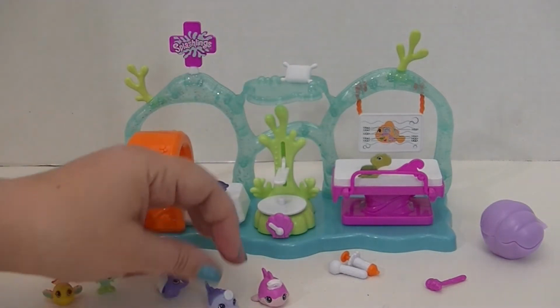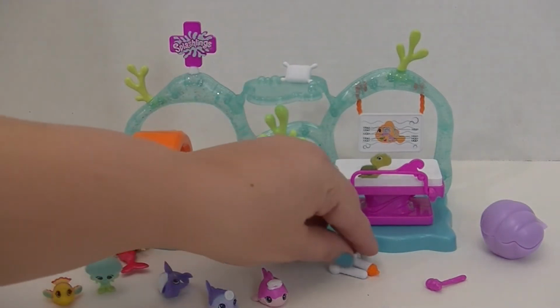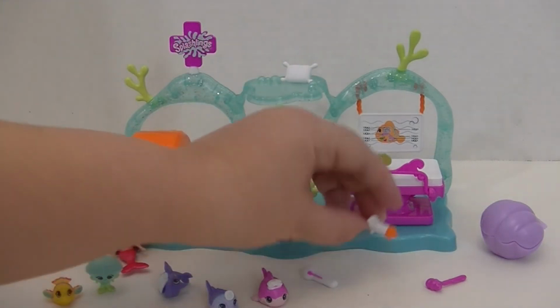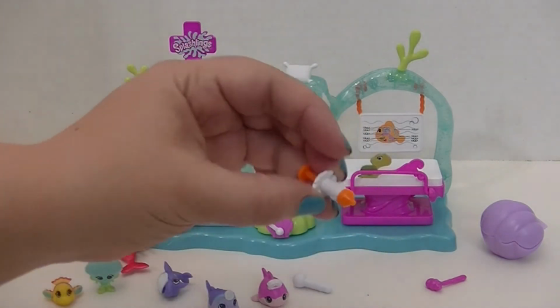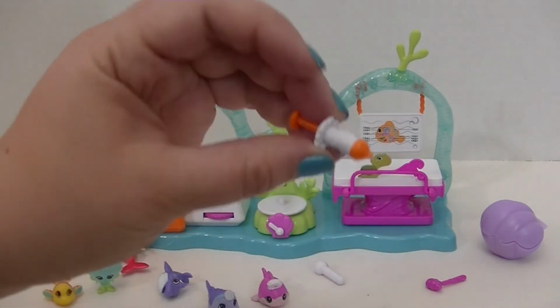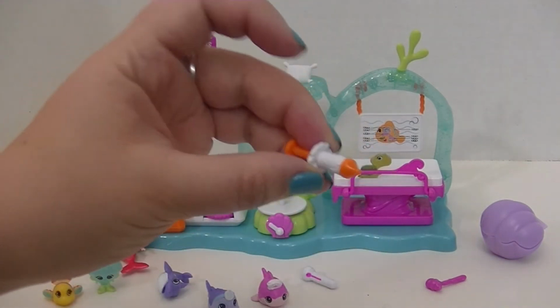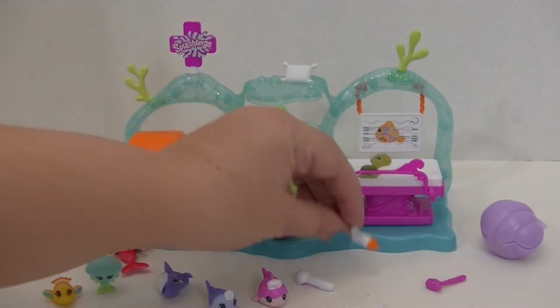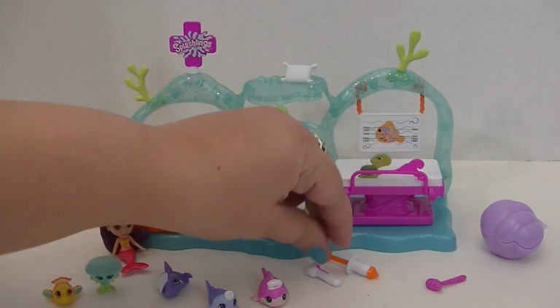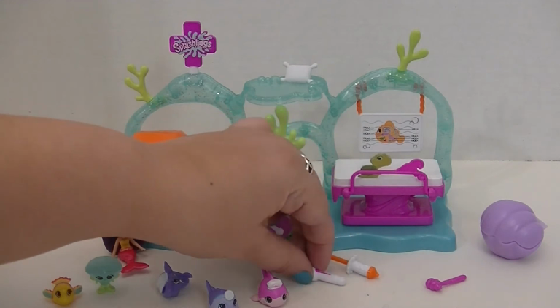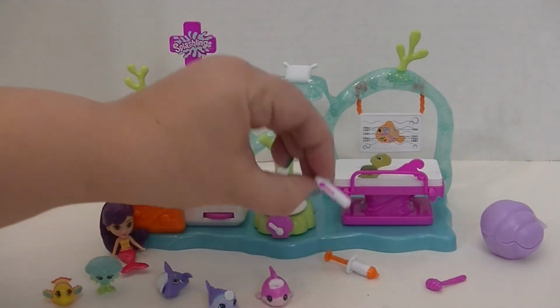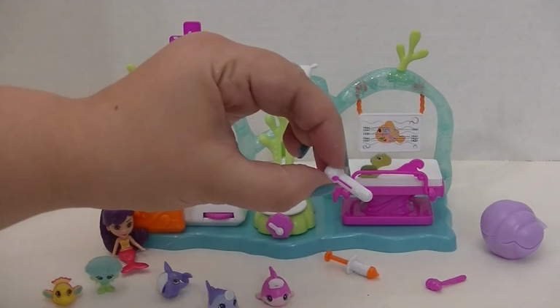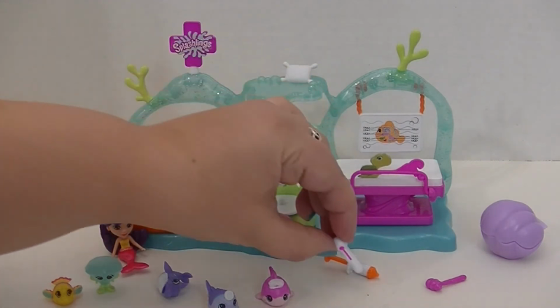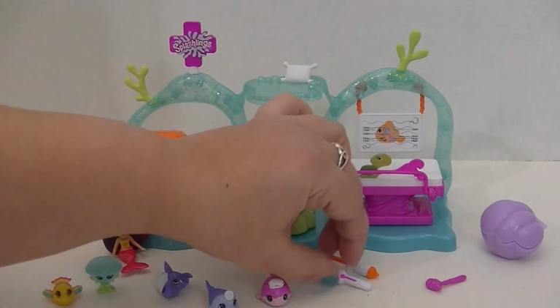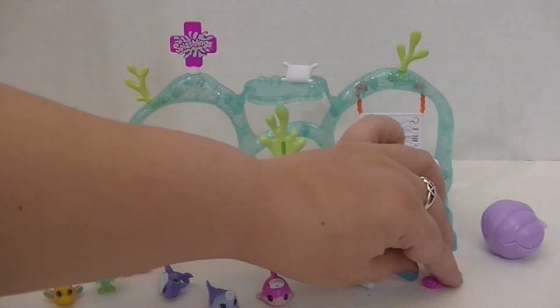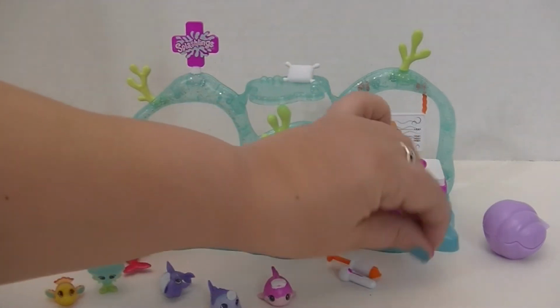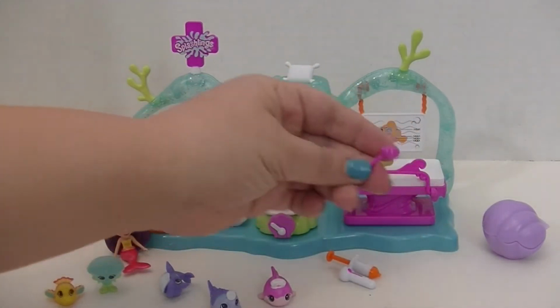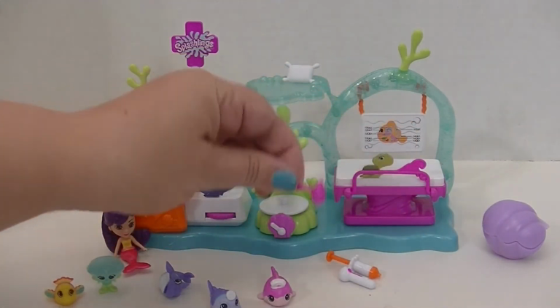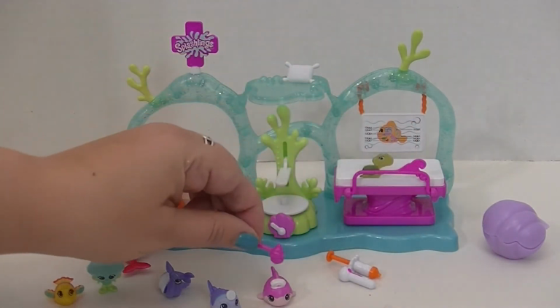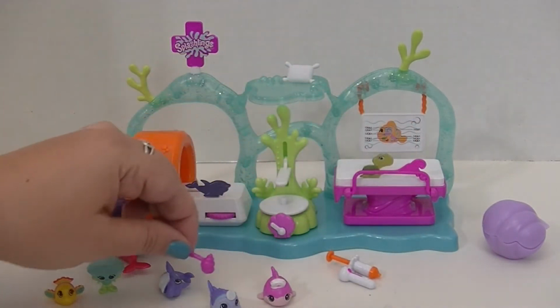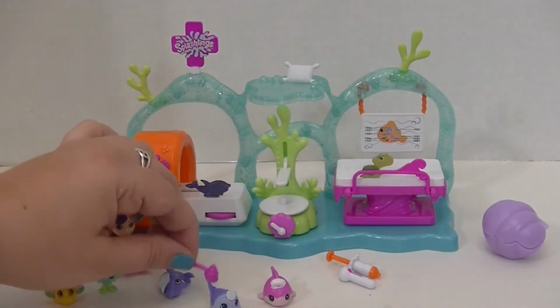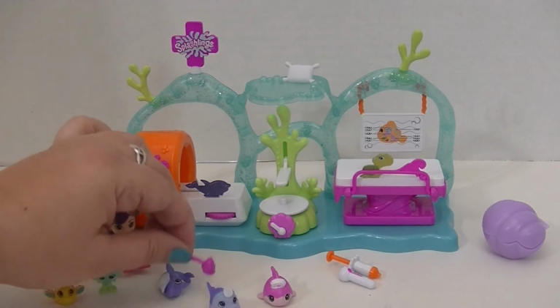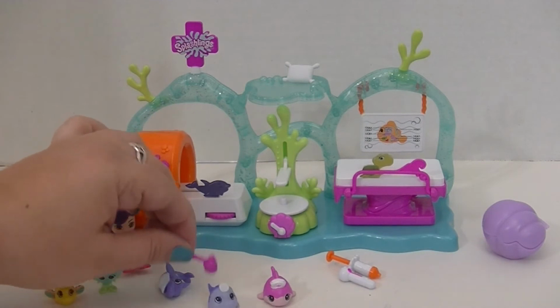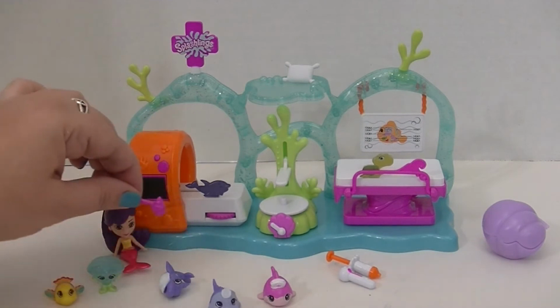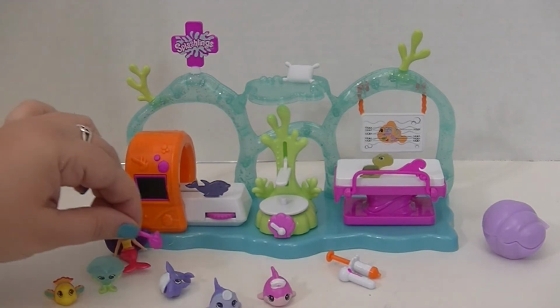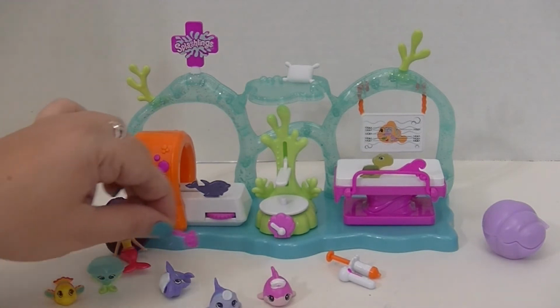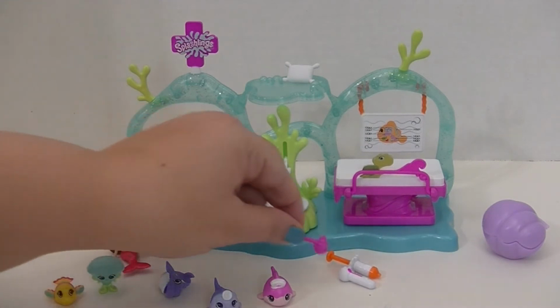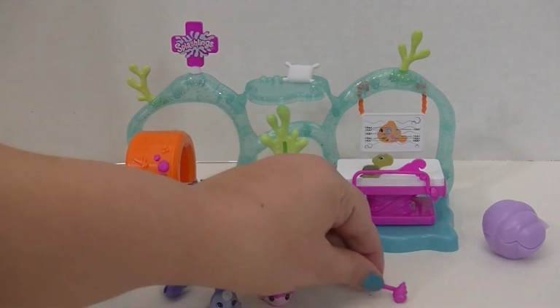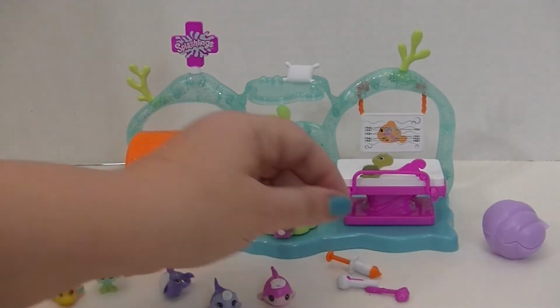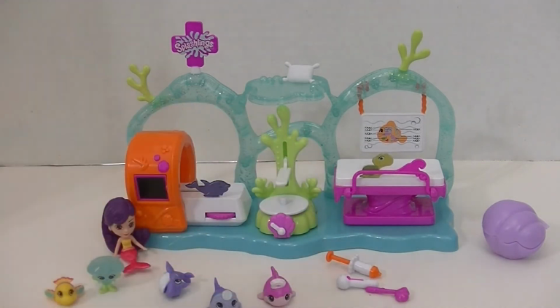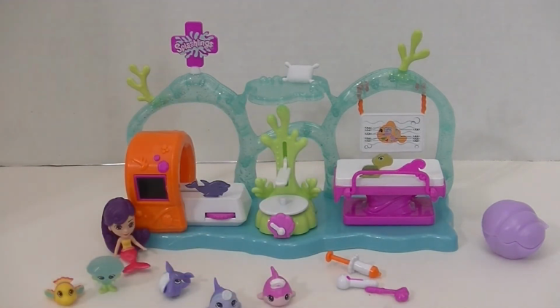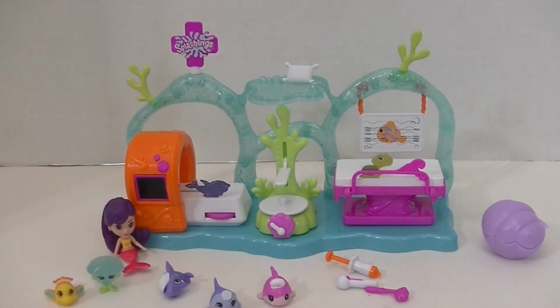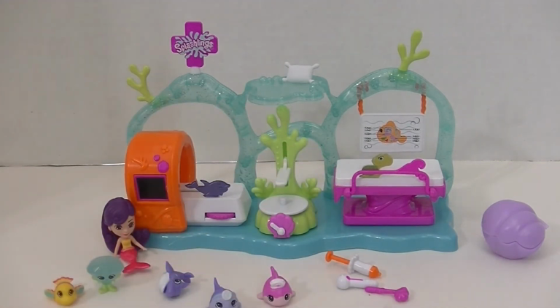It also comes with some medical tools: a syringe, a thermometer, and this little reflex tester, so you can test those fins and make sure all our fish friends are in top shape.